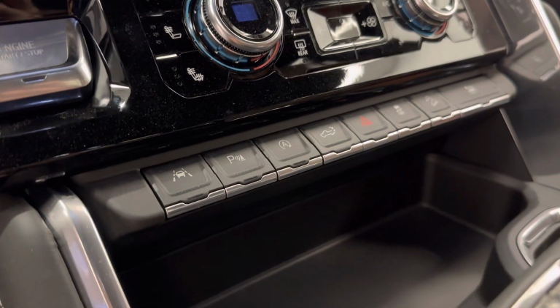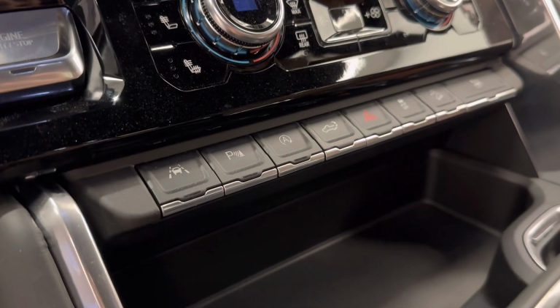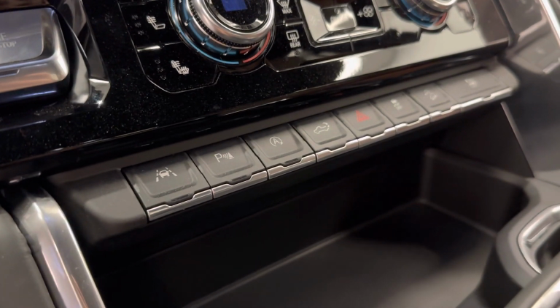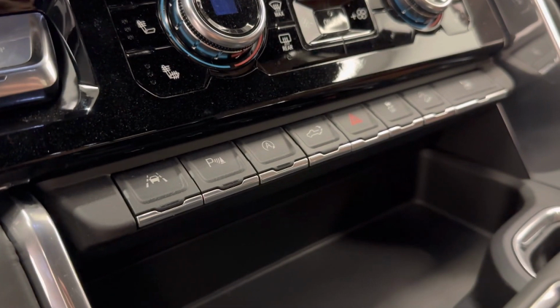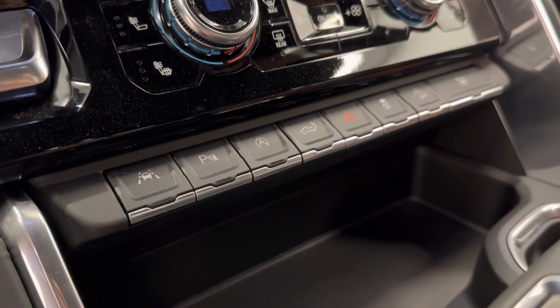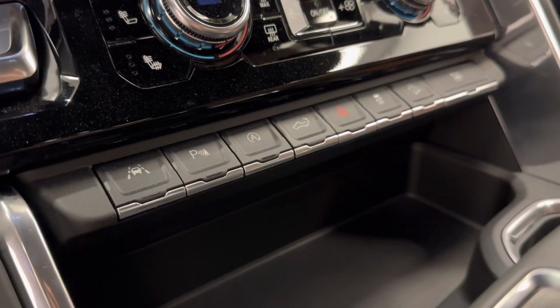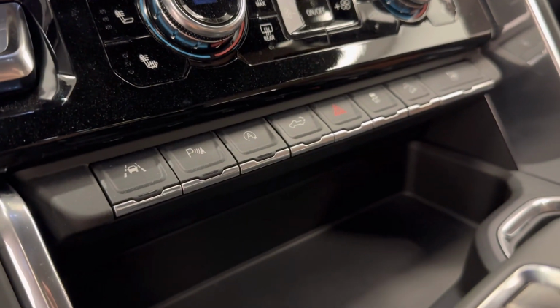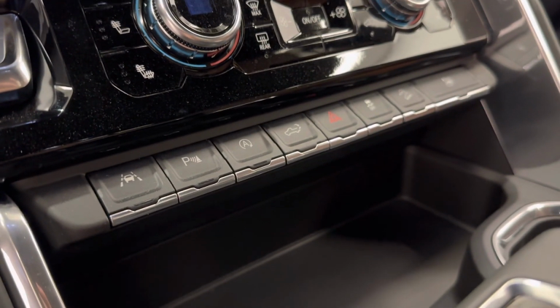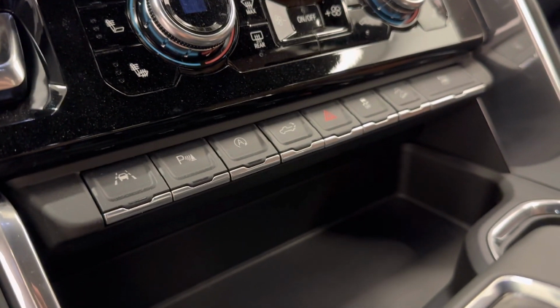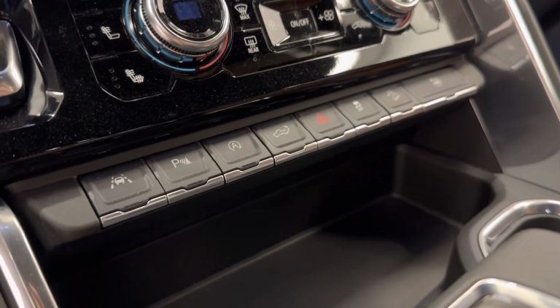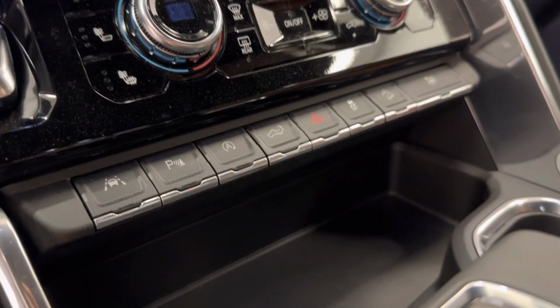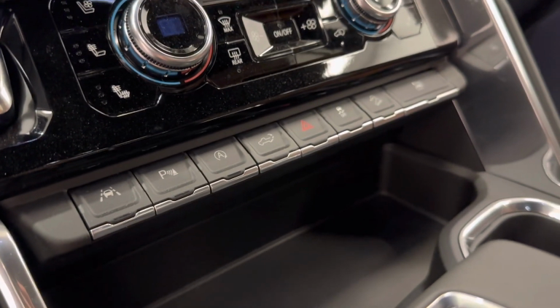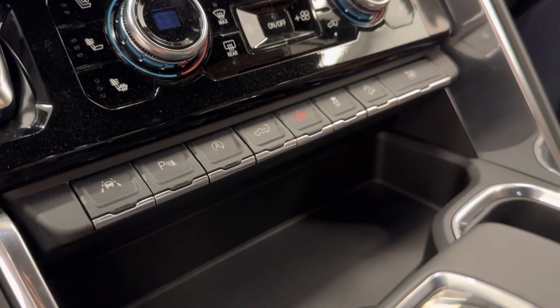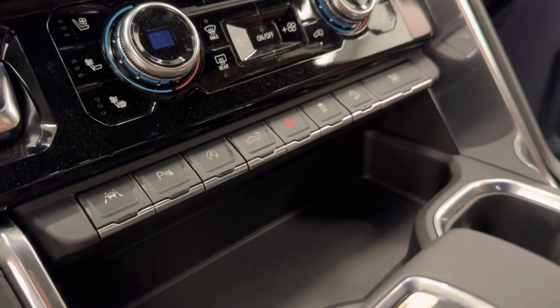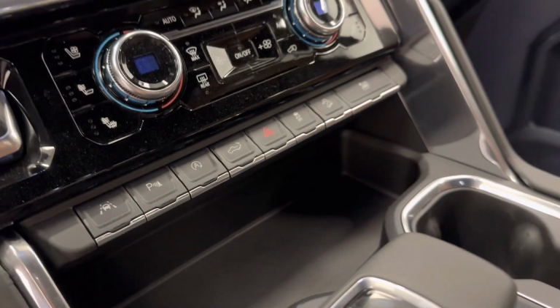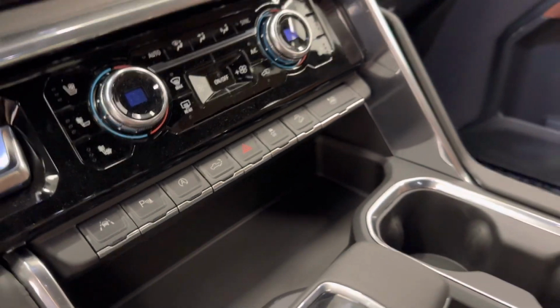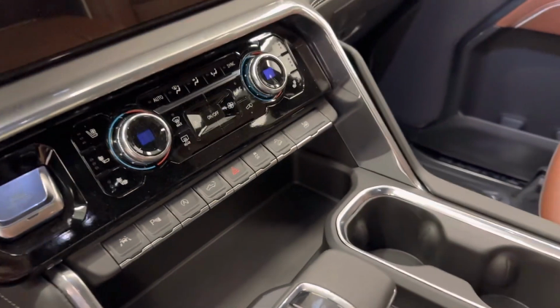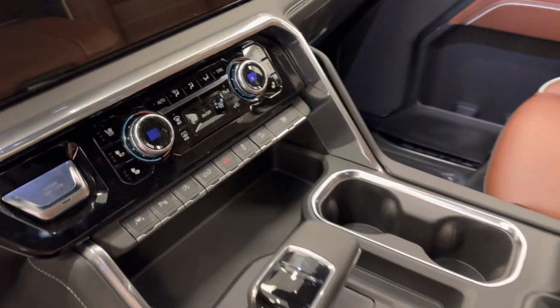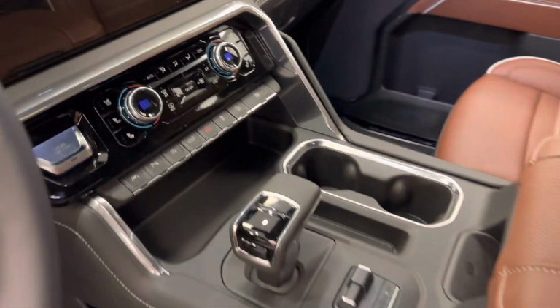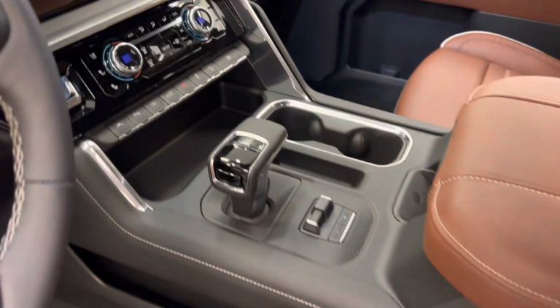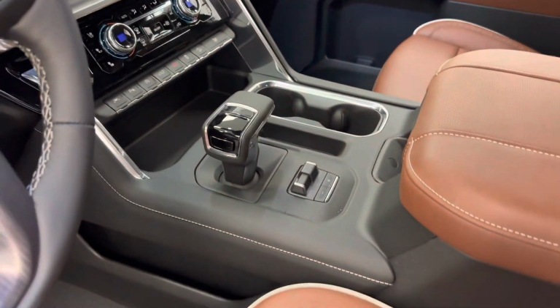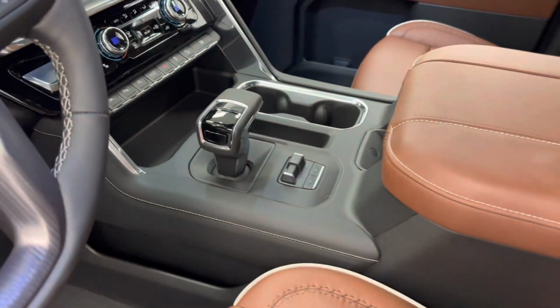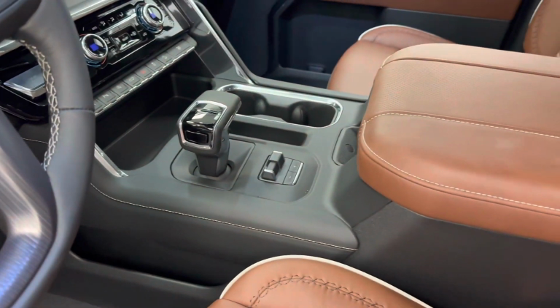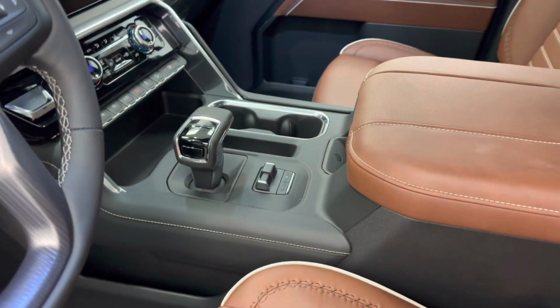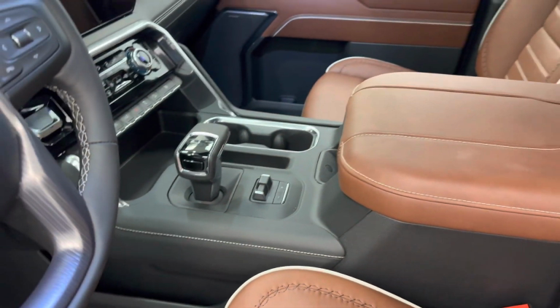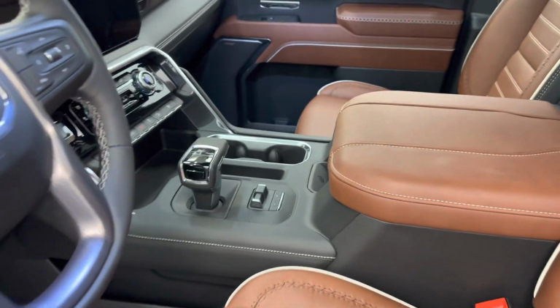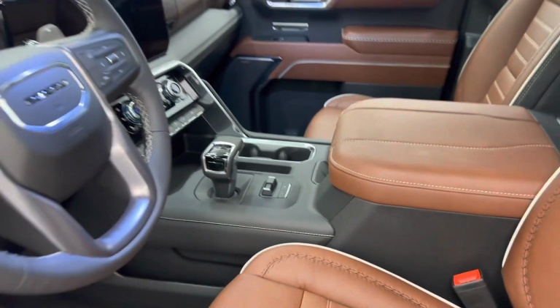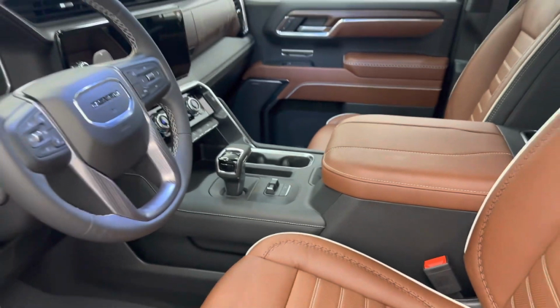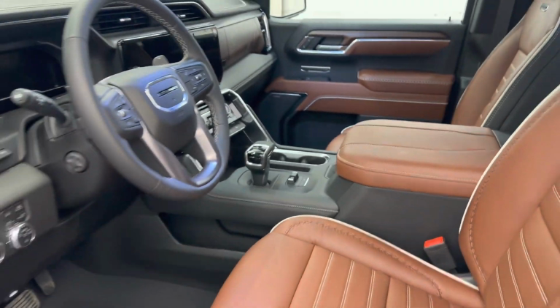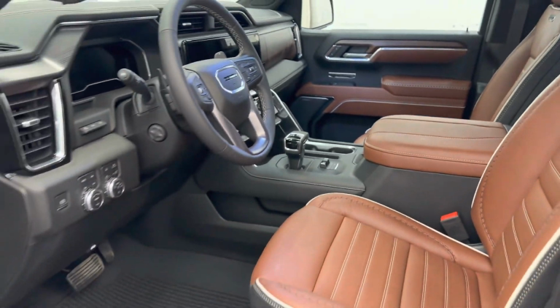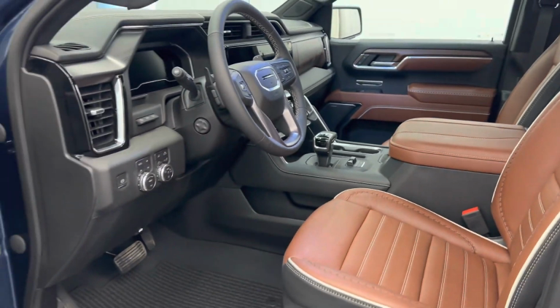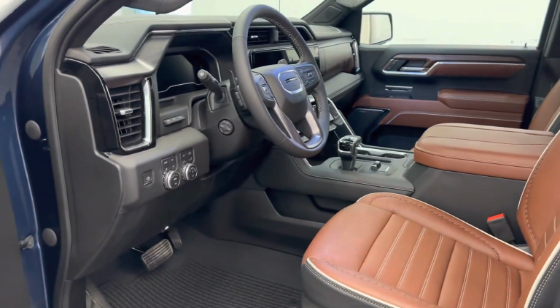Further interior features include lane departure warning, parking assist controls, automatic start-stop, tailgate controls, traction control, hill descent controls, electronic shifter, trailer brake, wireless charging pad. Our interior colour is brown and black.